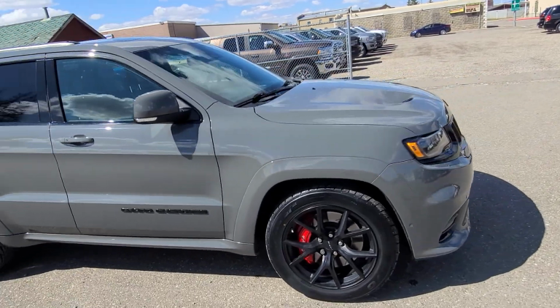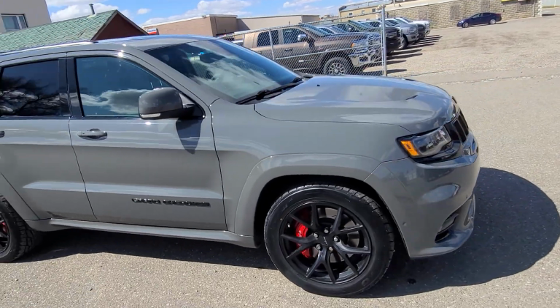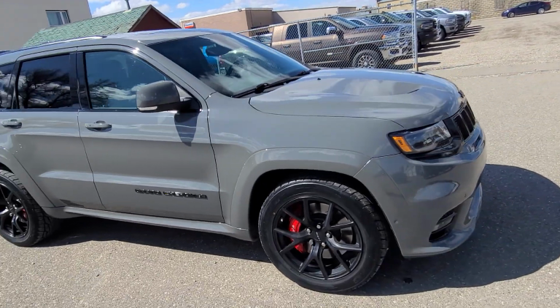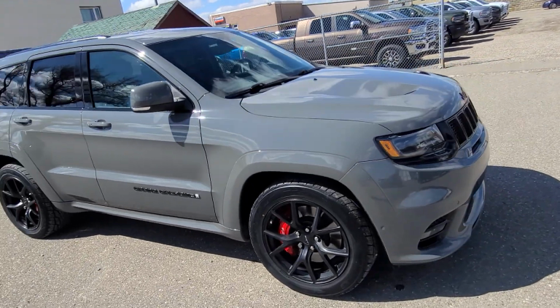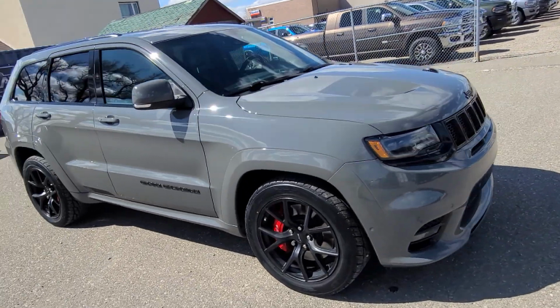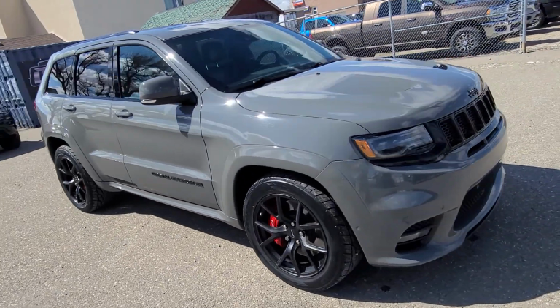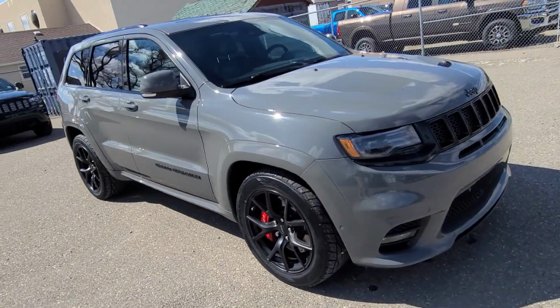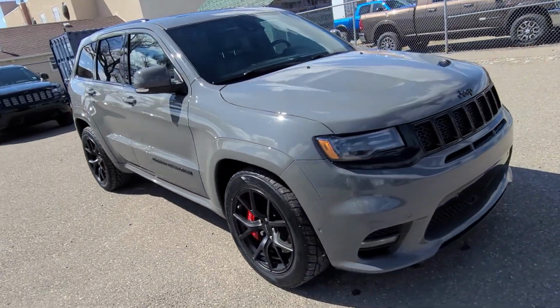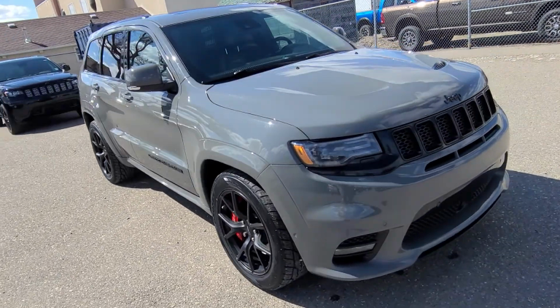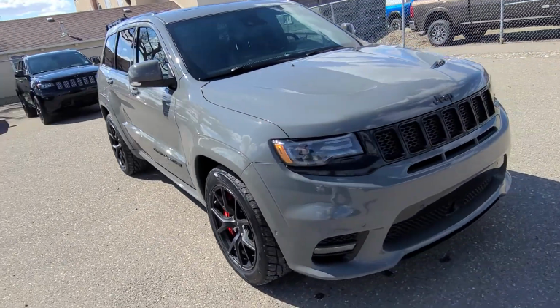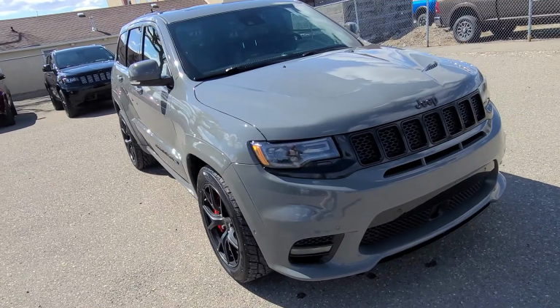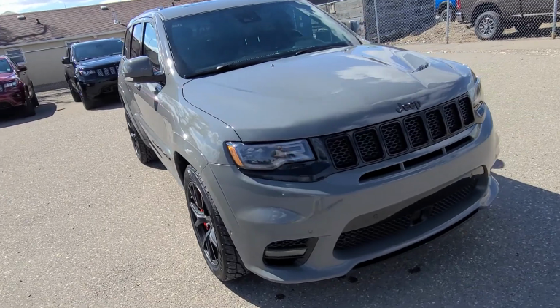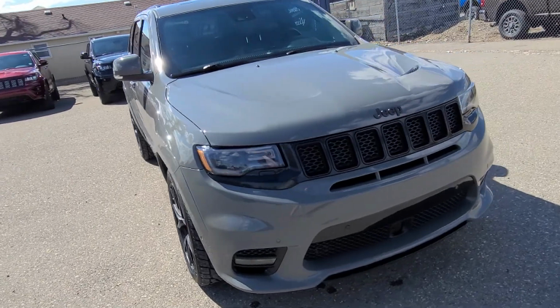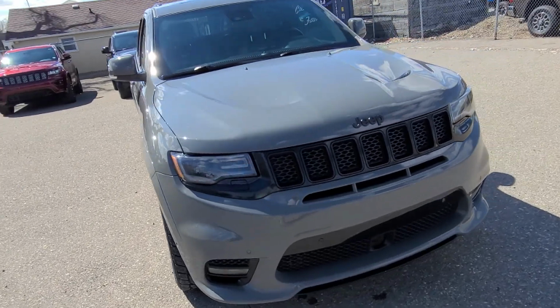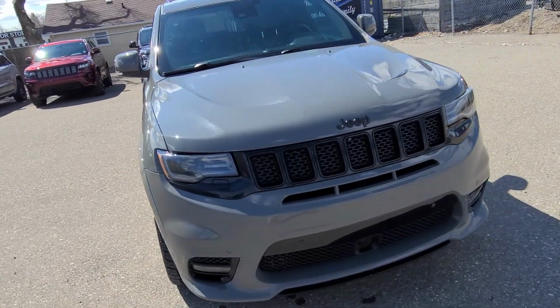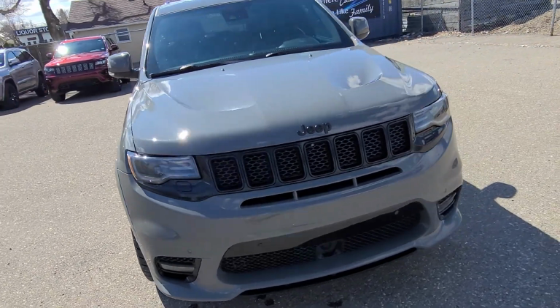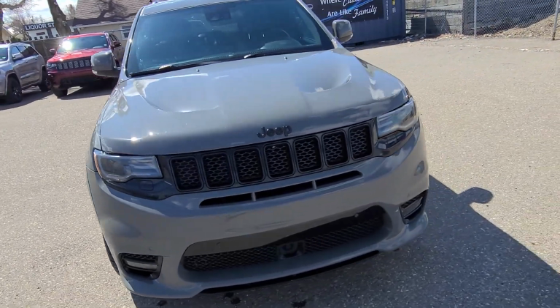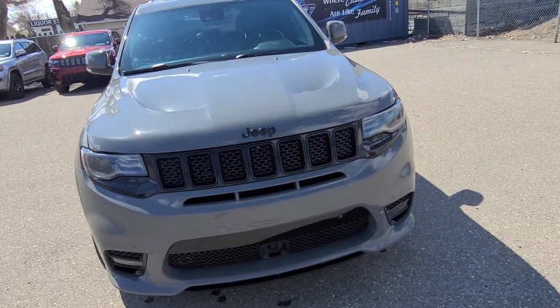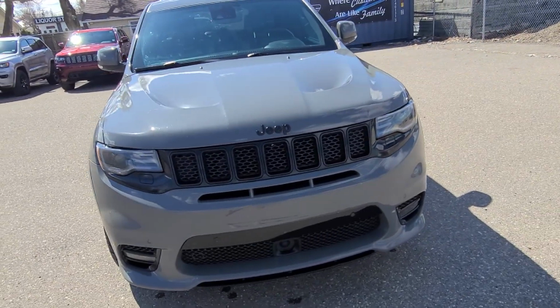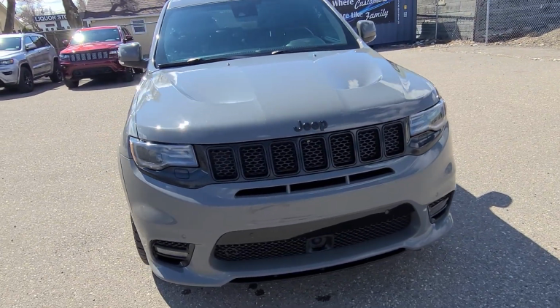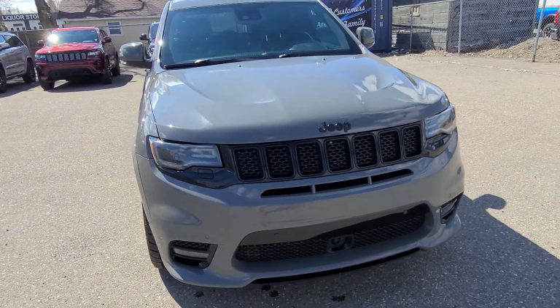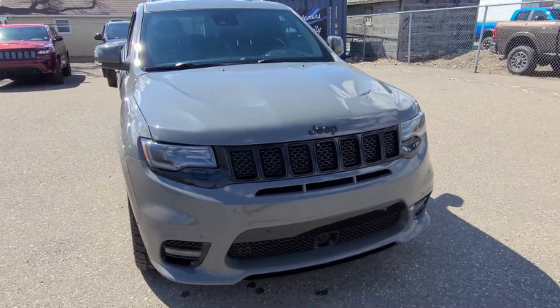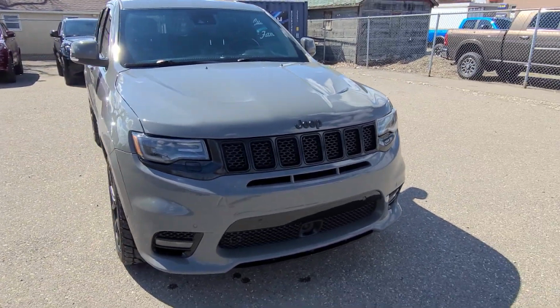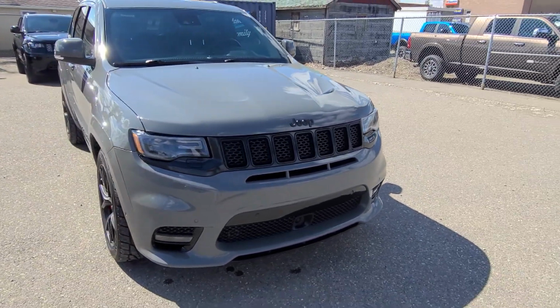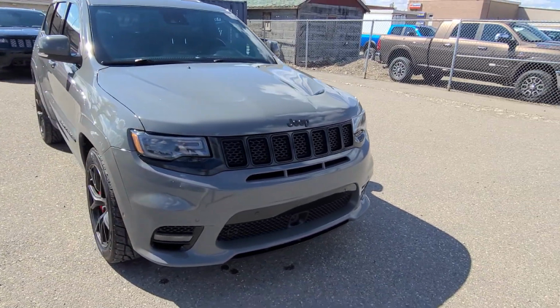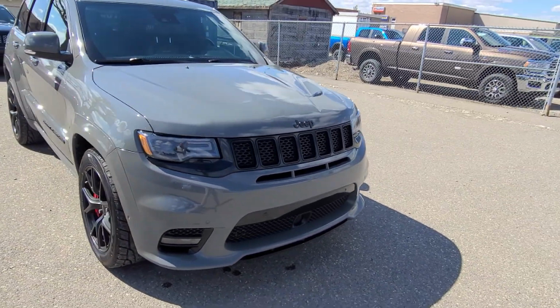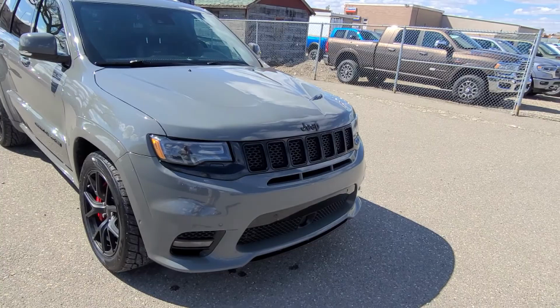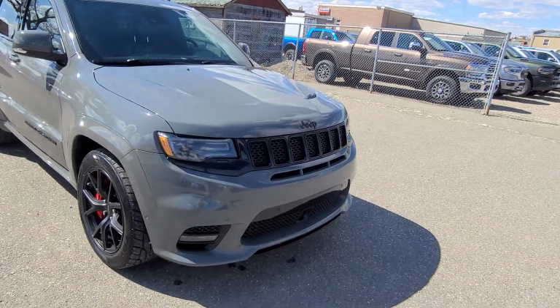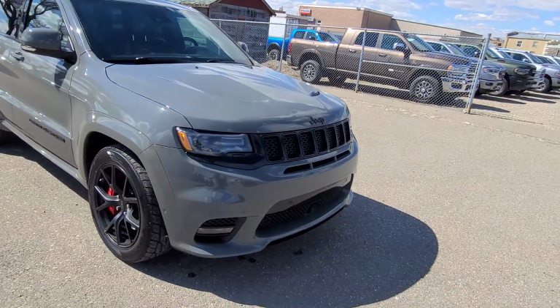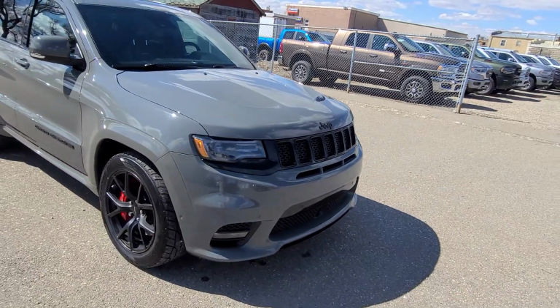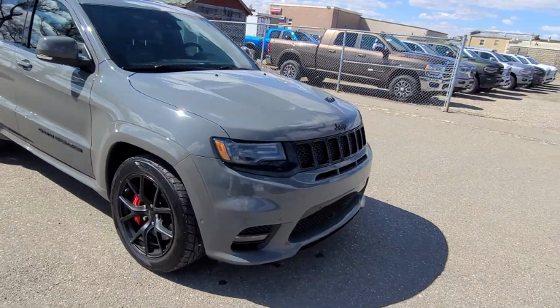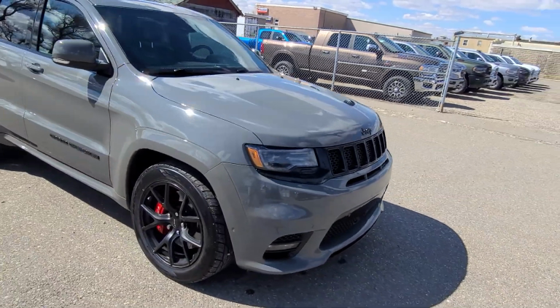3M coating up front, SRT performance pages, adaptive cruise, and more. If you have any questions, you can head on out to Davis Dodge, where customers are like family.